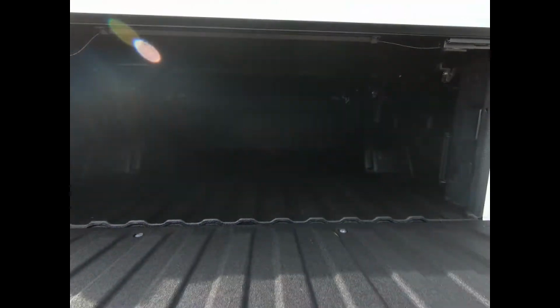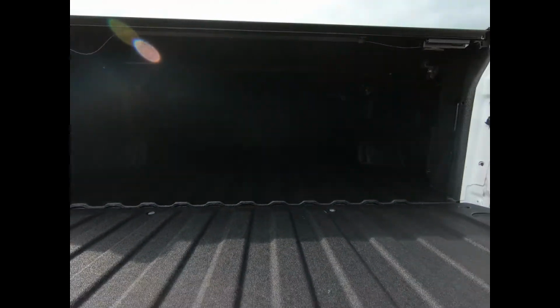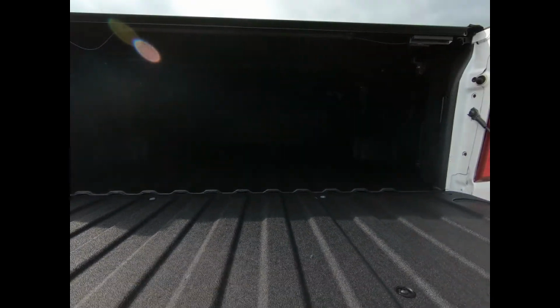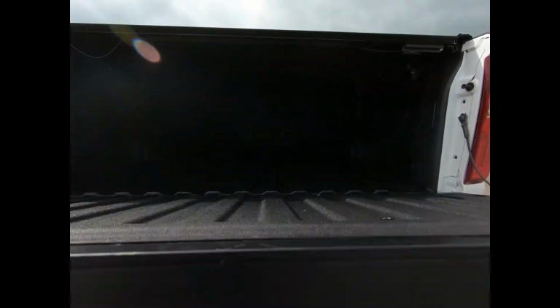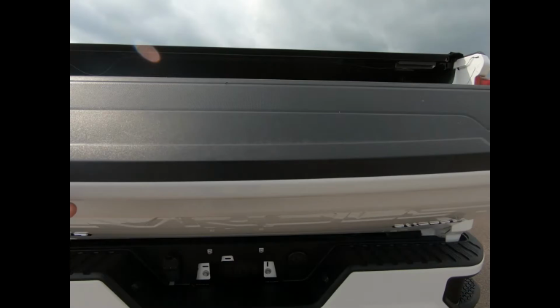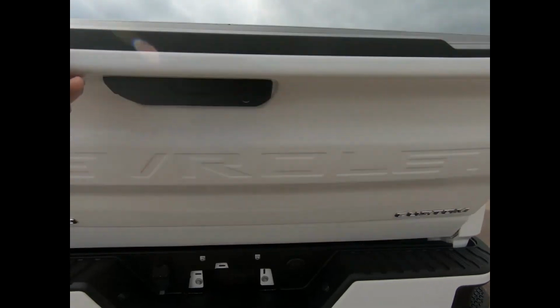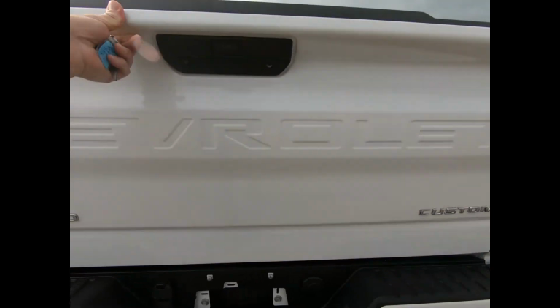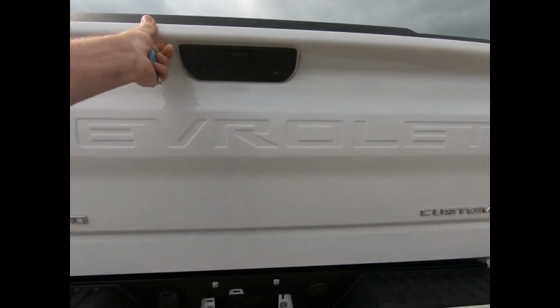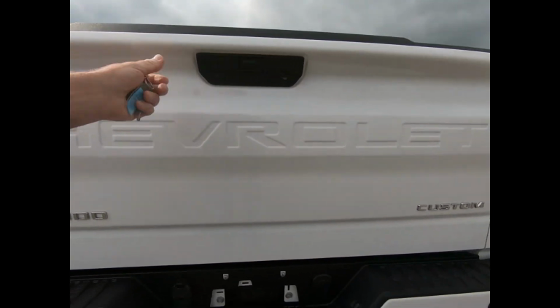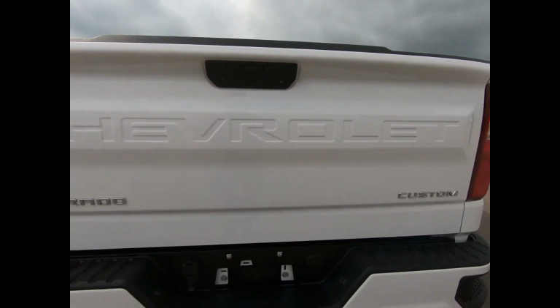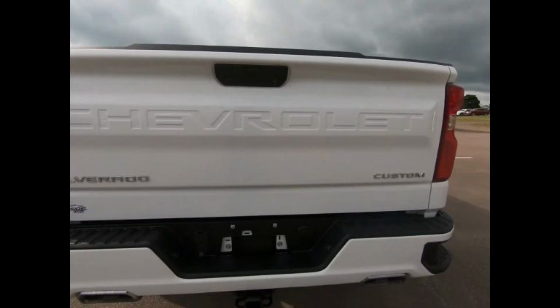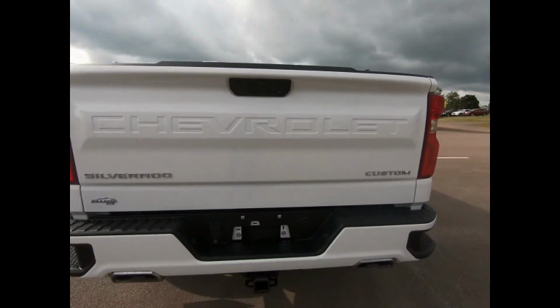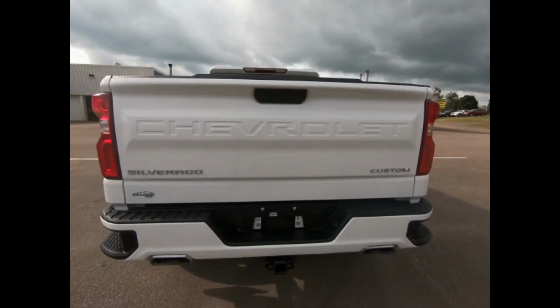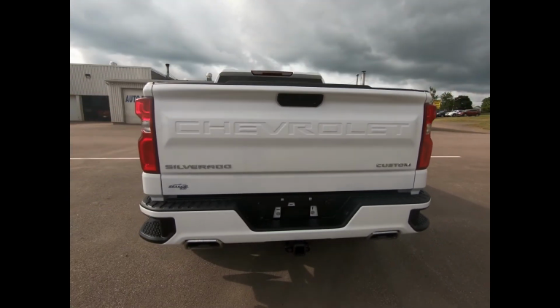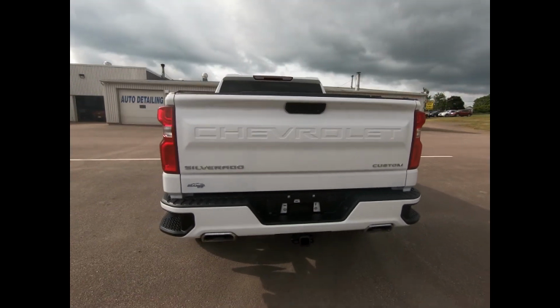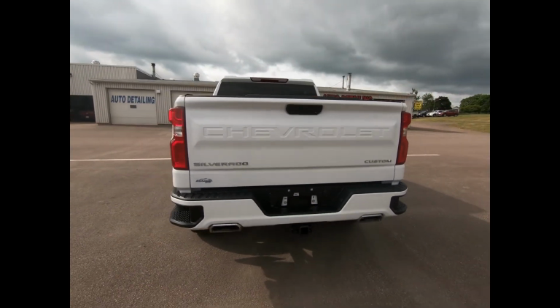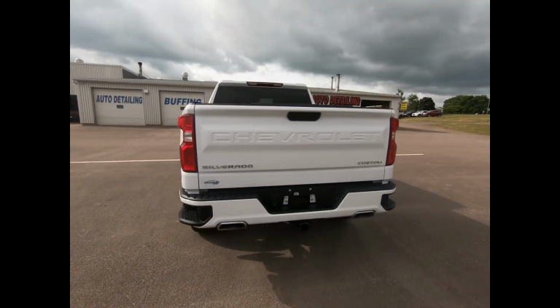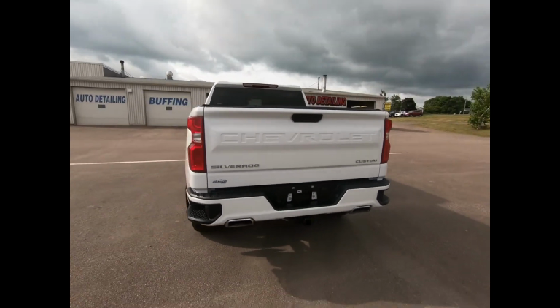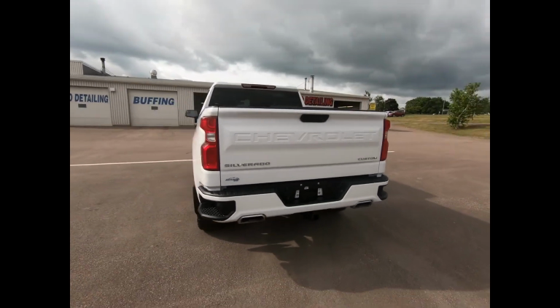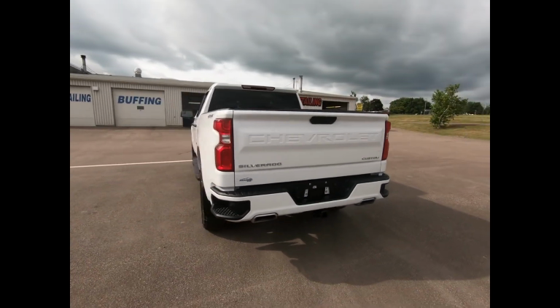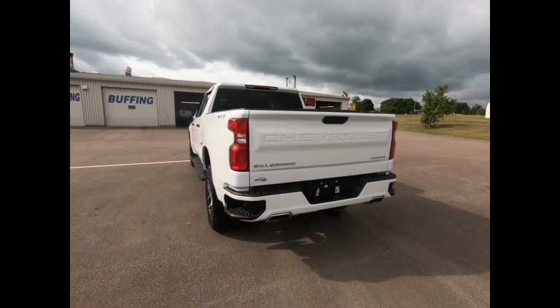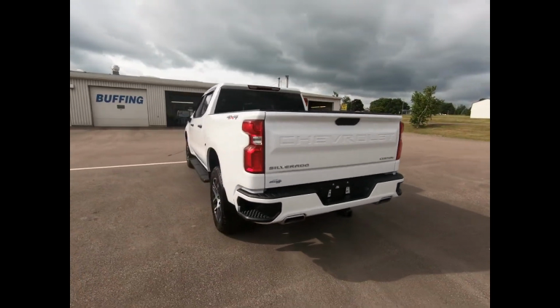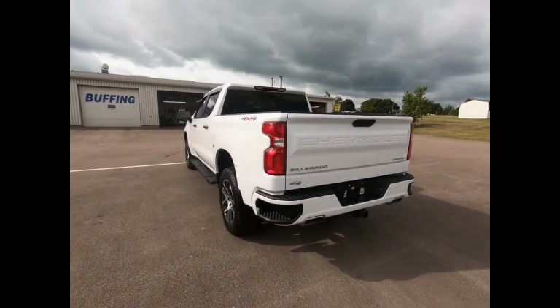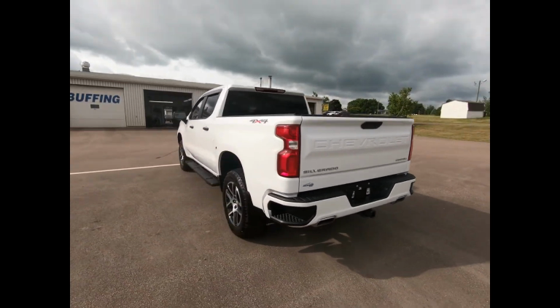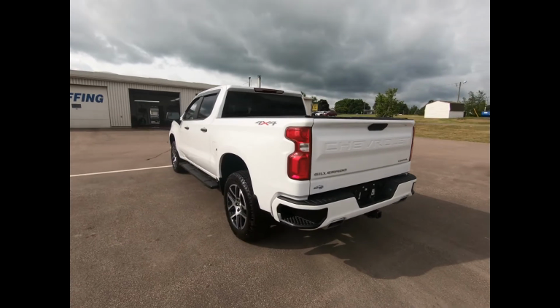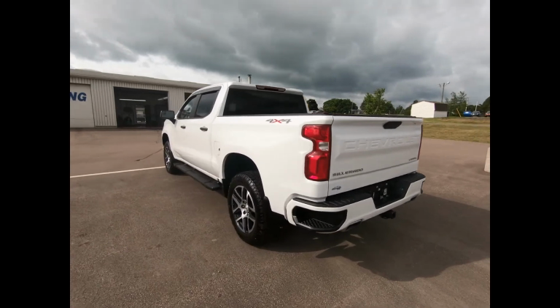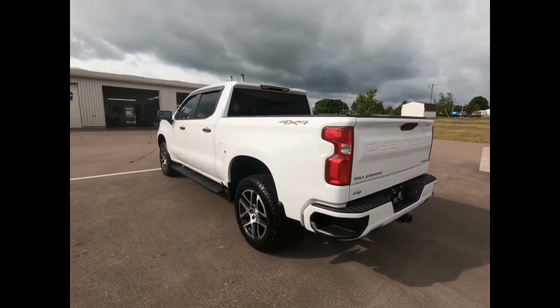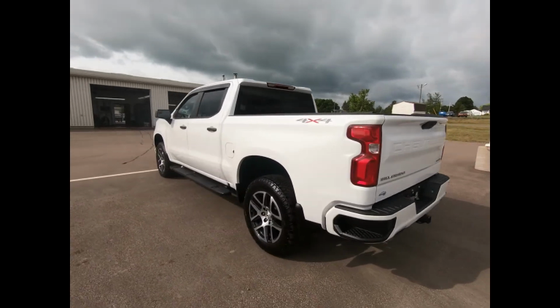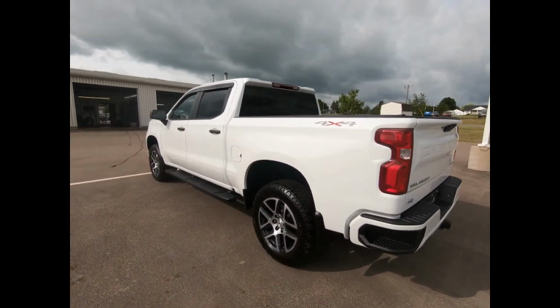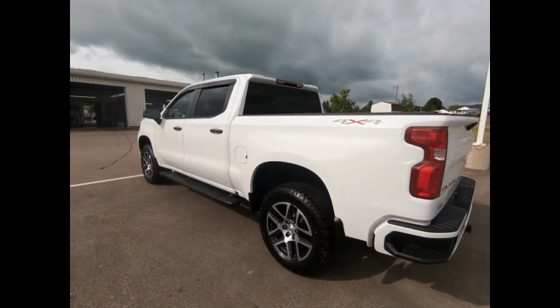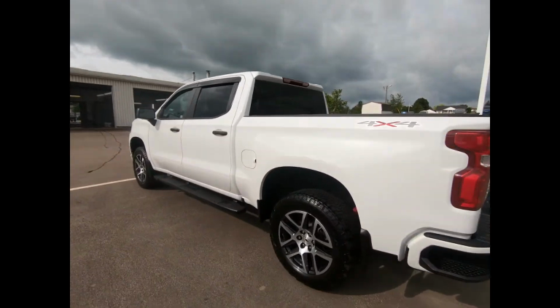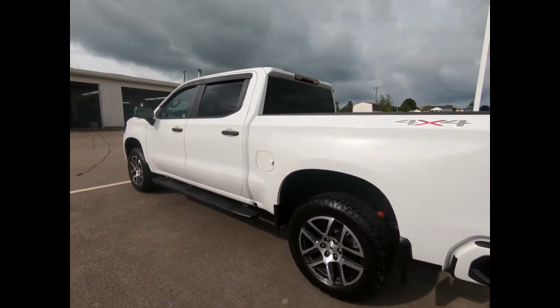It's powered by a 5.3L V8 engine and a 6-speed electronically controlled automatic transmission with overdrive and tow haul mode.